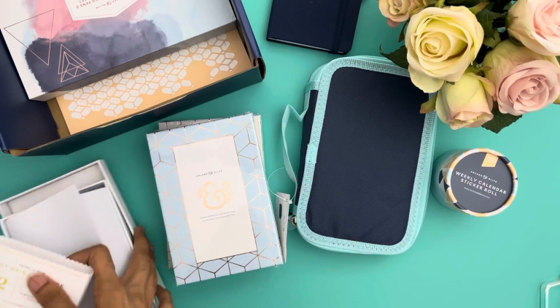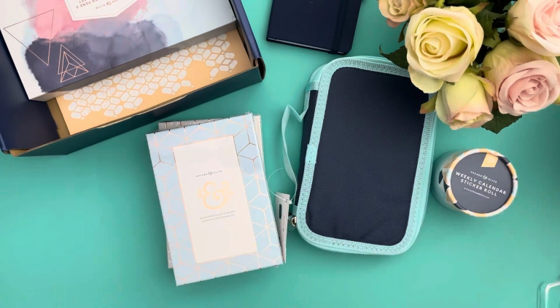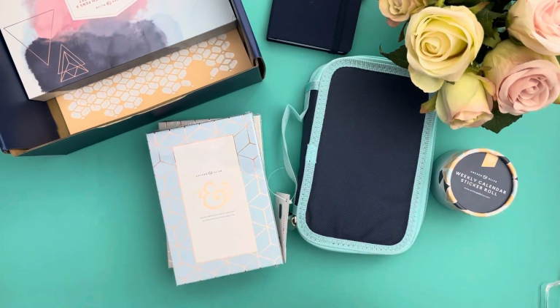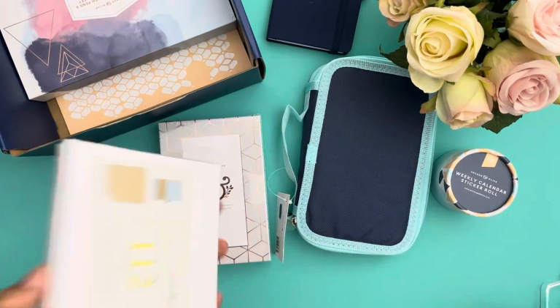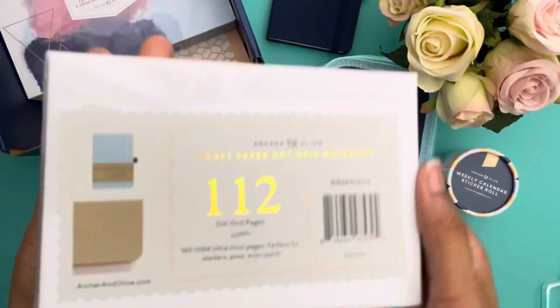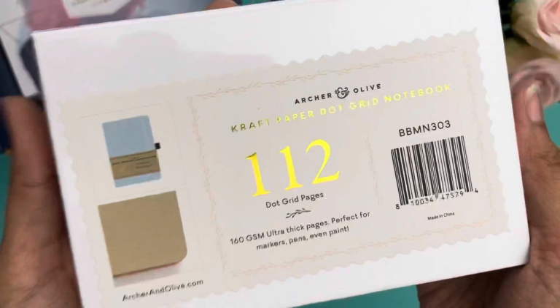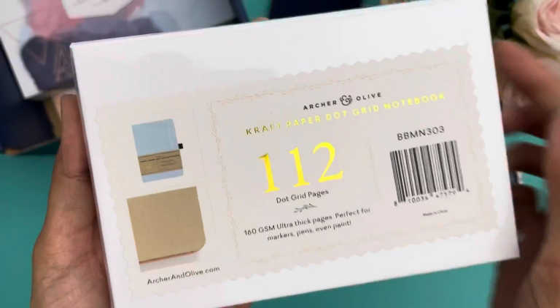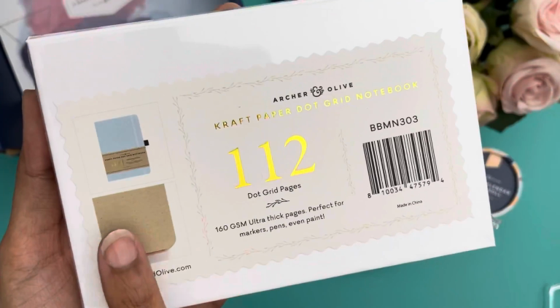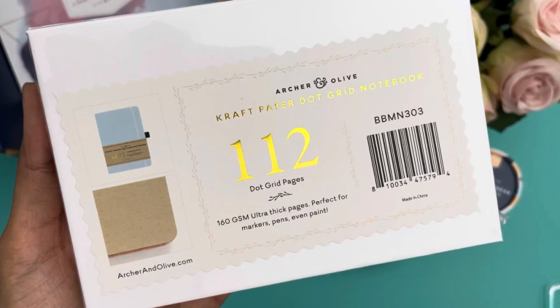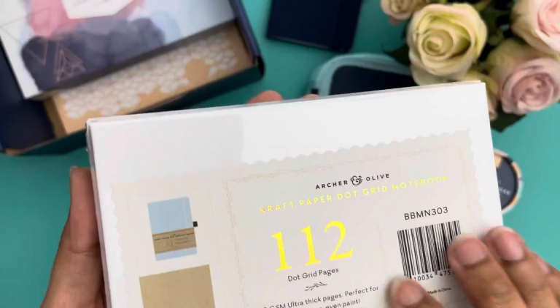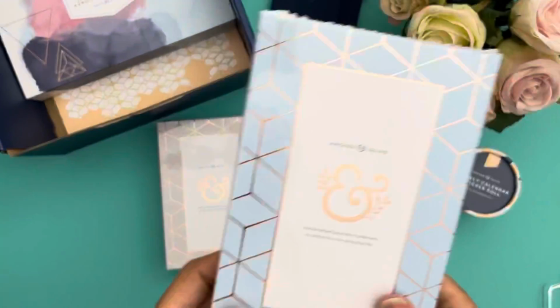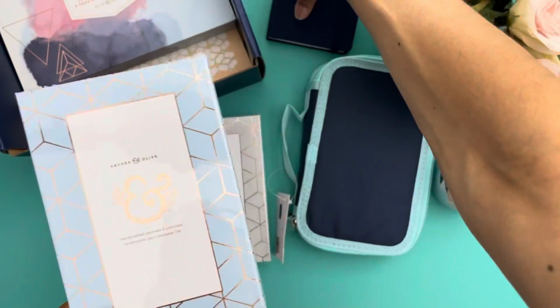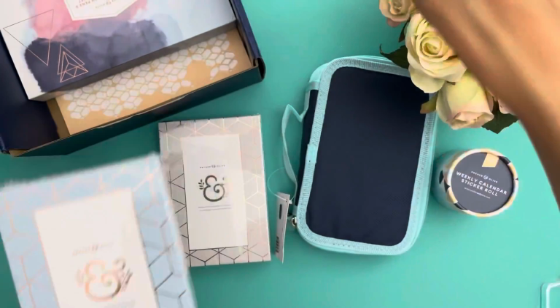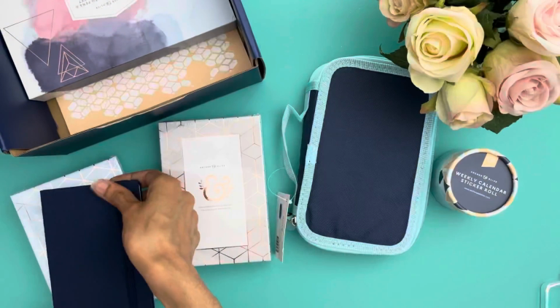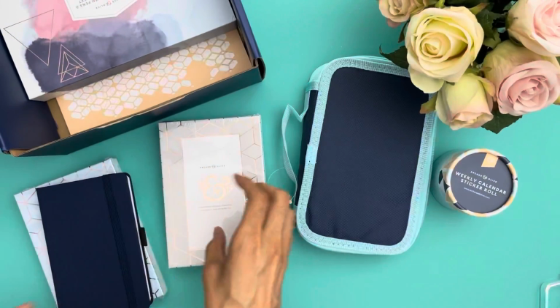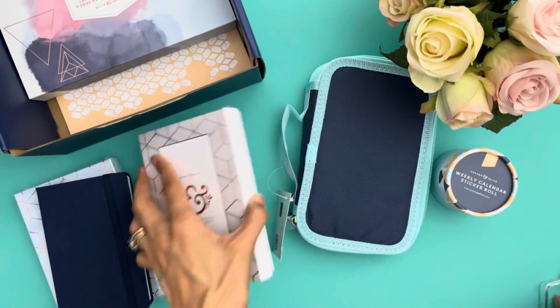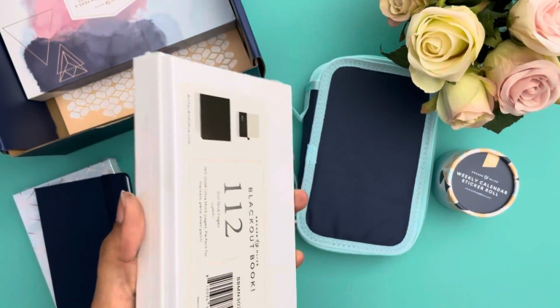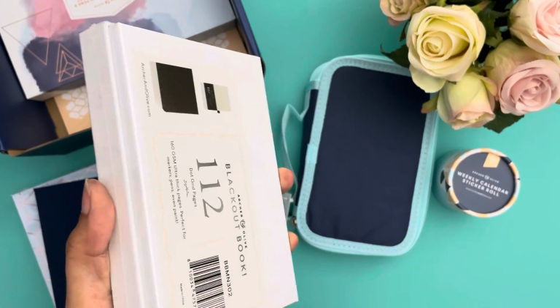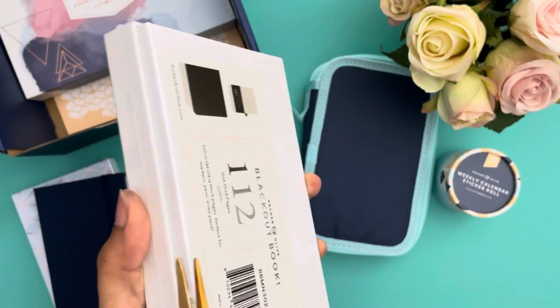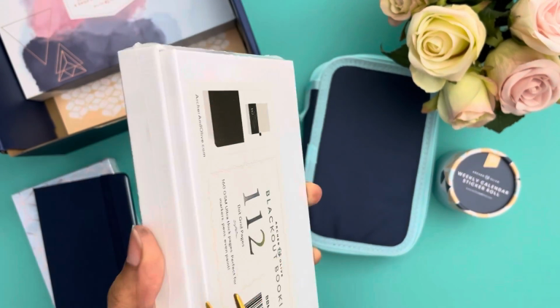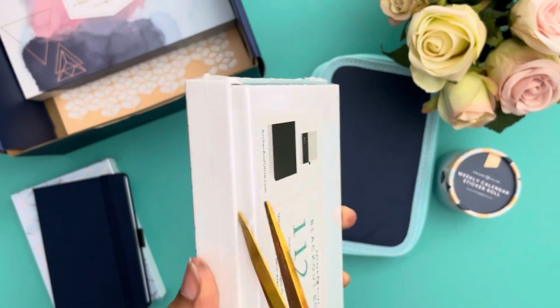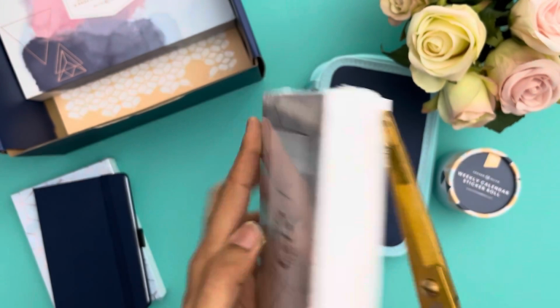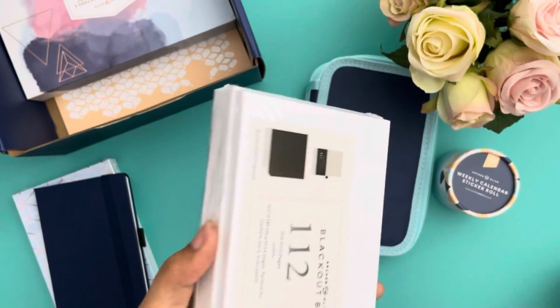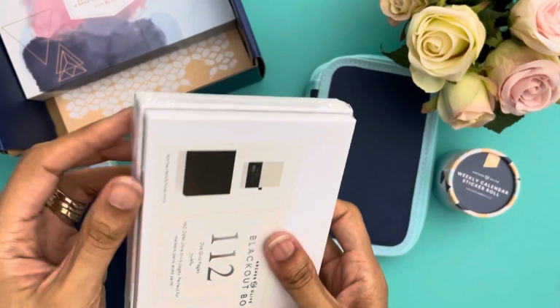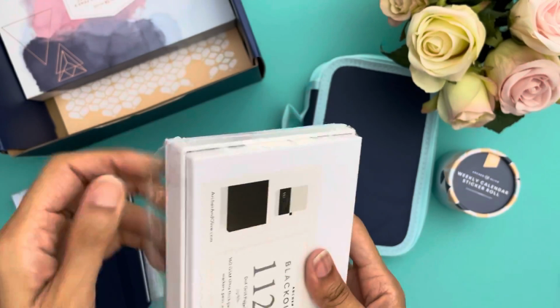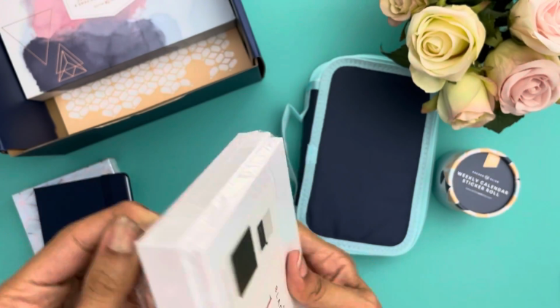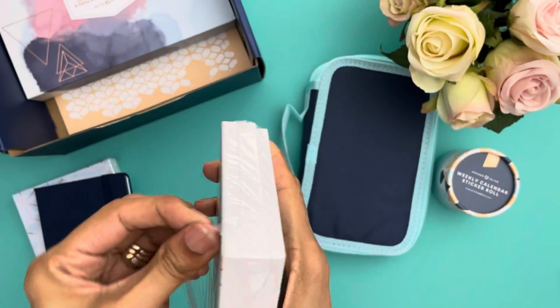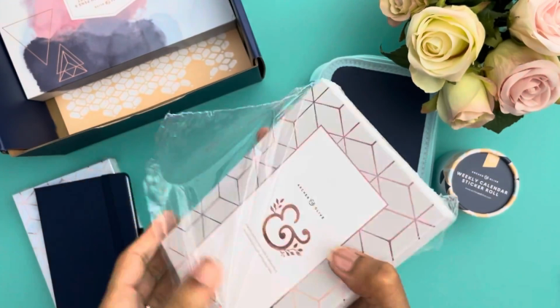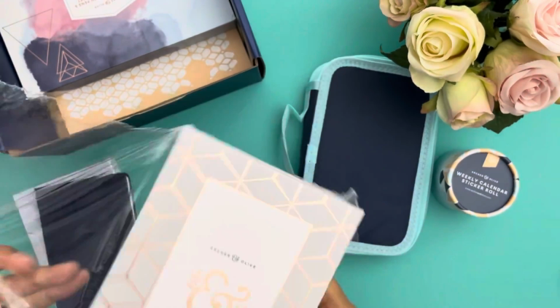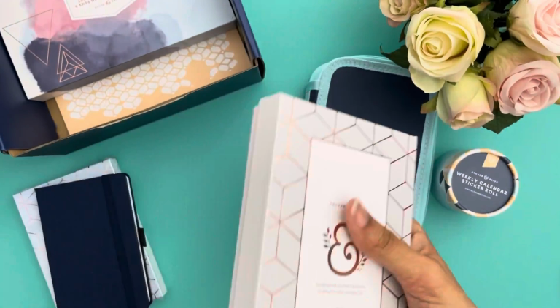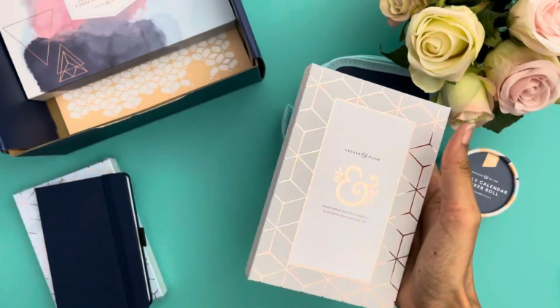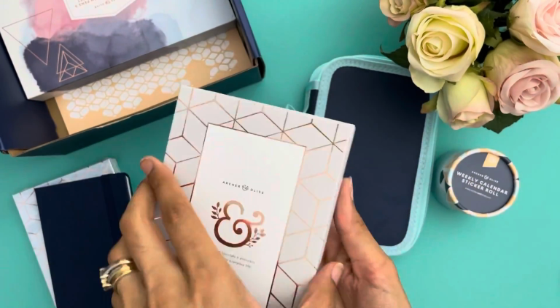This is the one I'm not going to open — I'm sending that to a planner friend. The last one is the blackout book, which I also plan to keep, but I have no idea at the moment what I'm going to use it for.